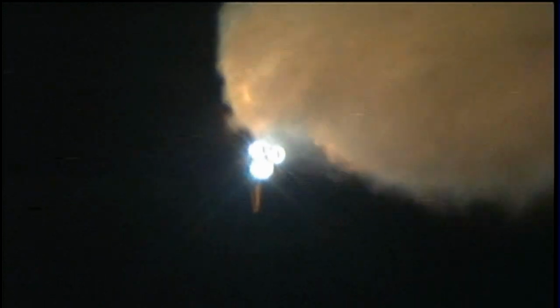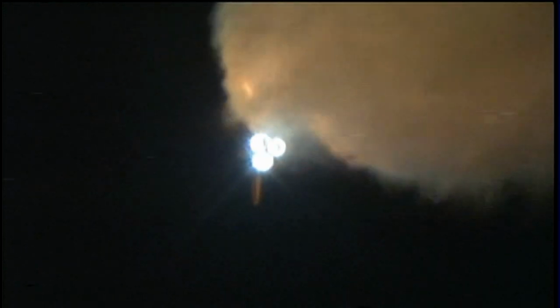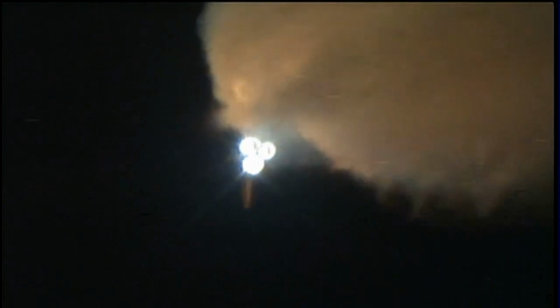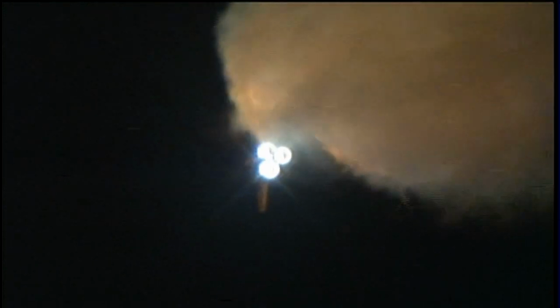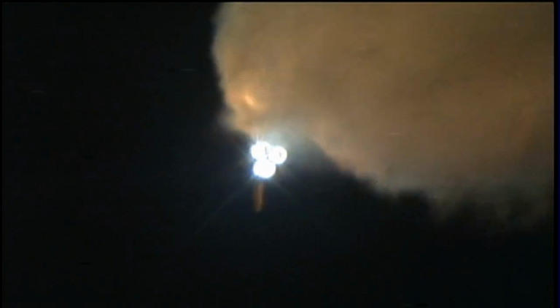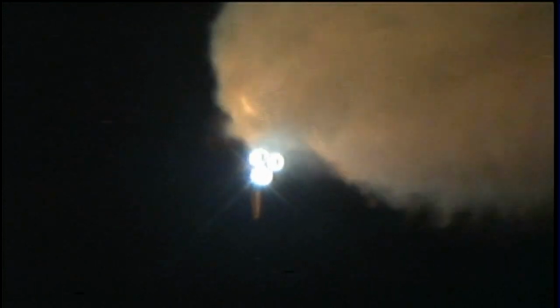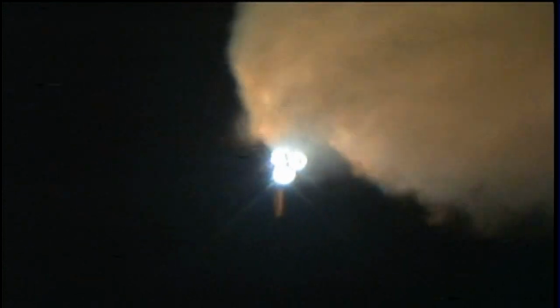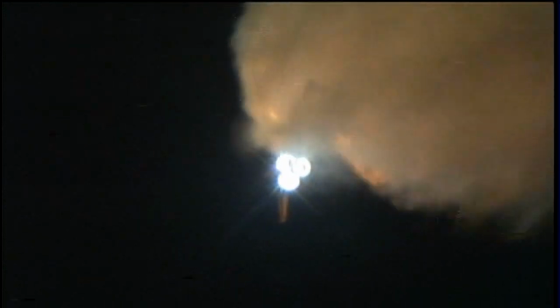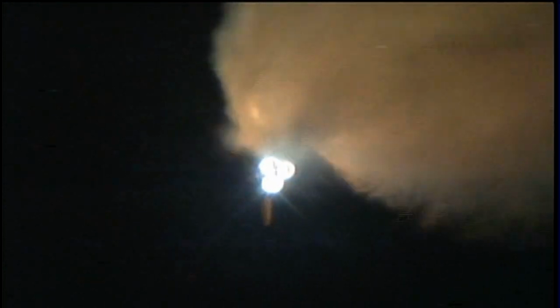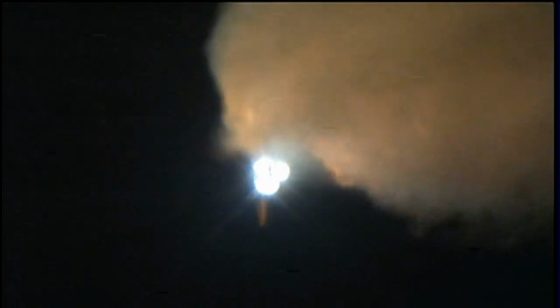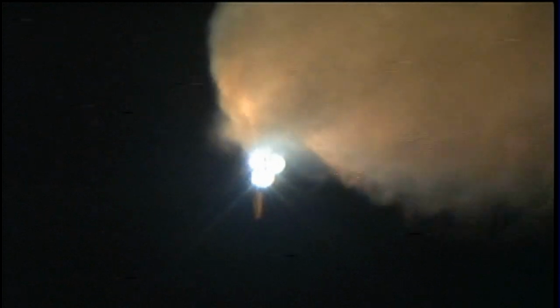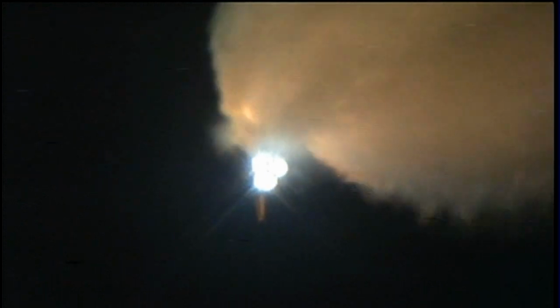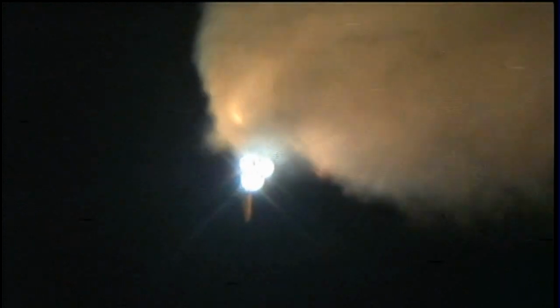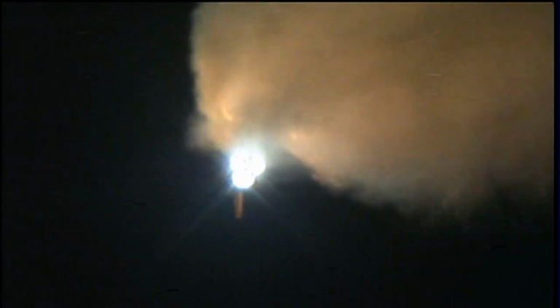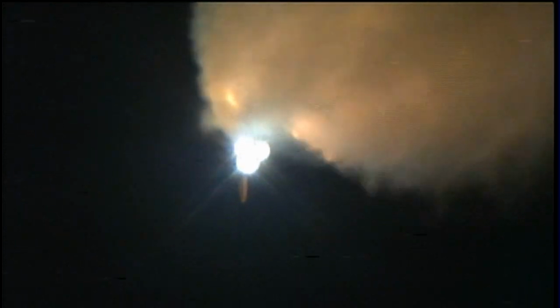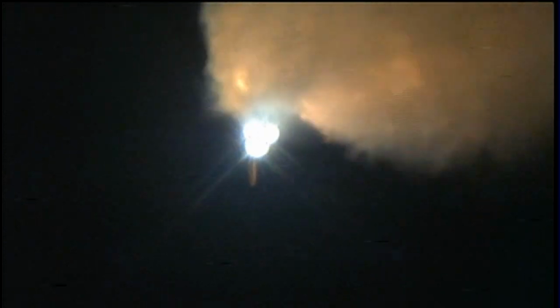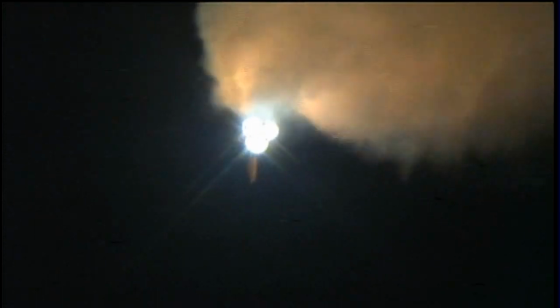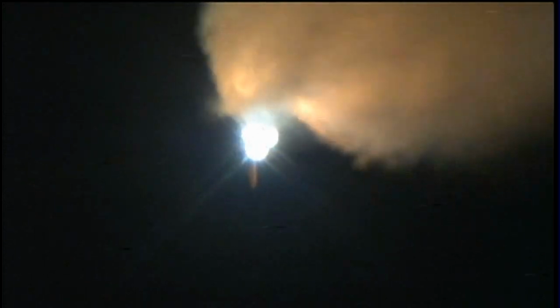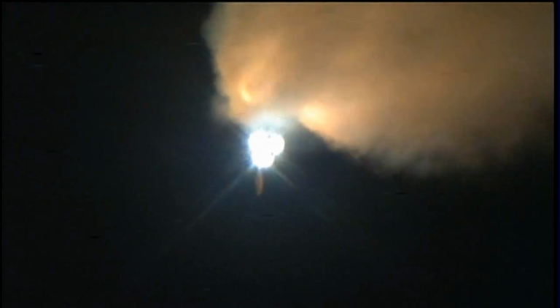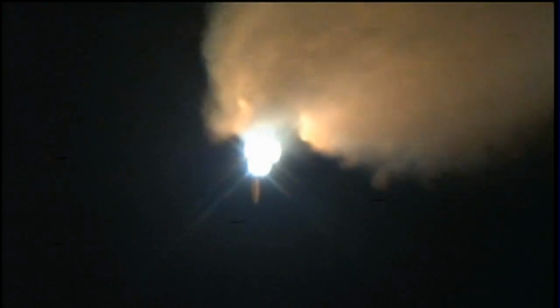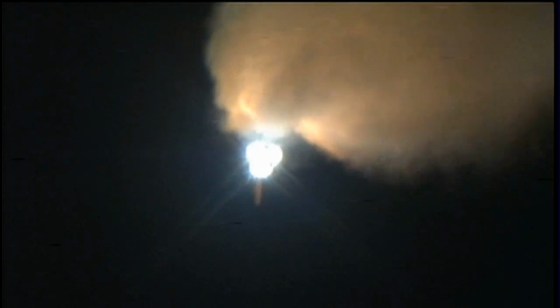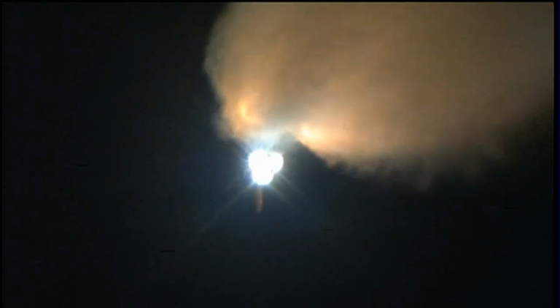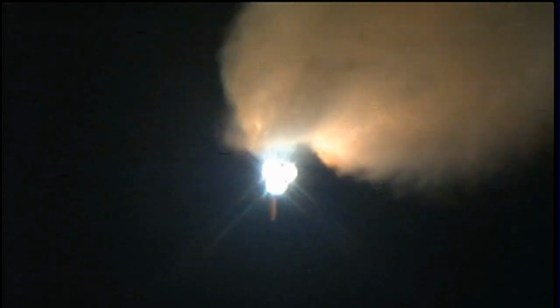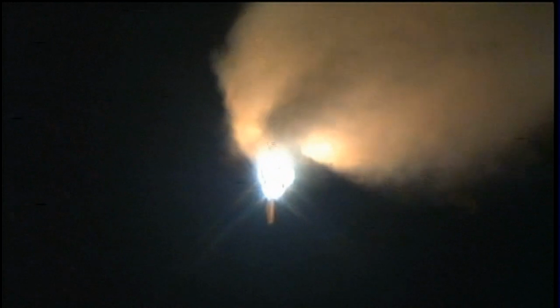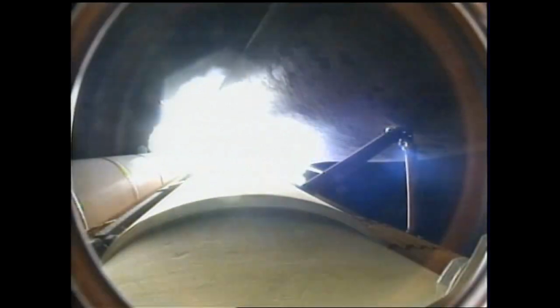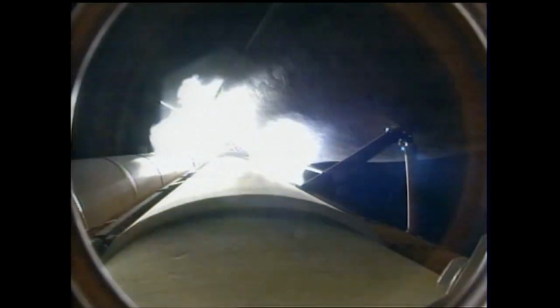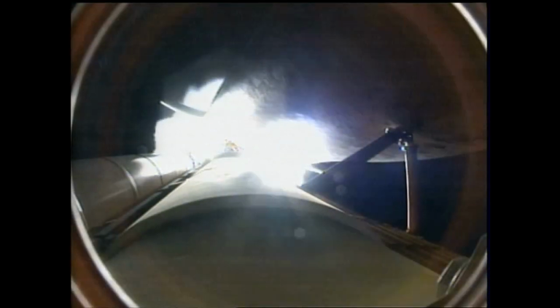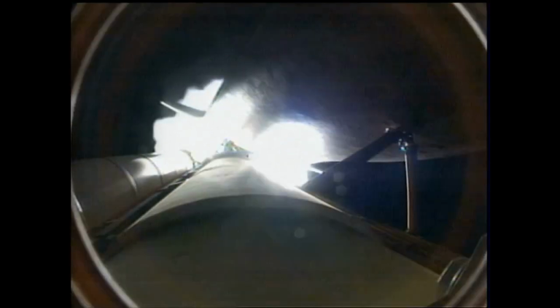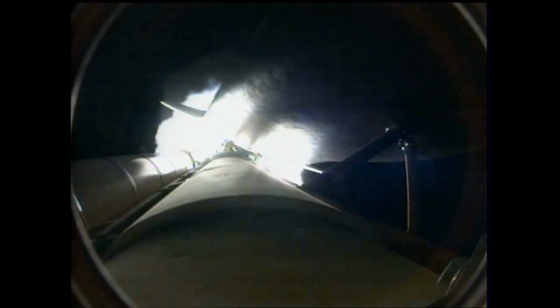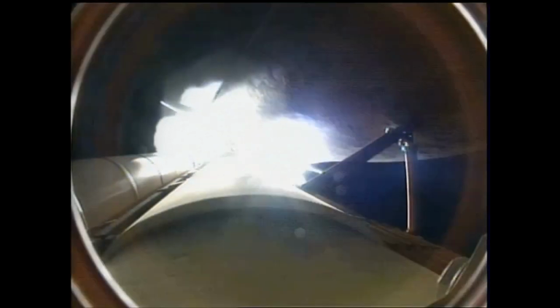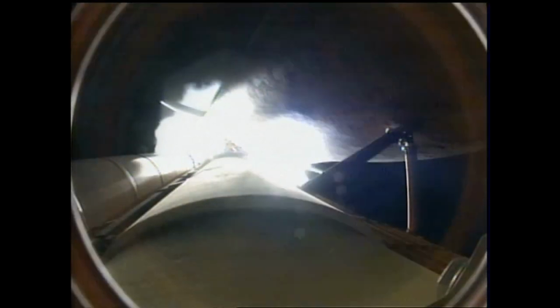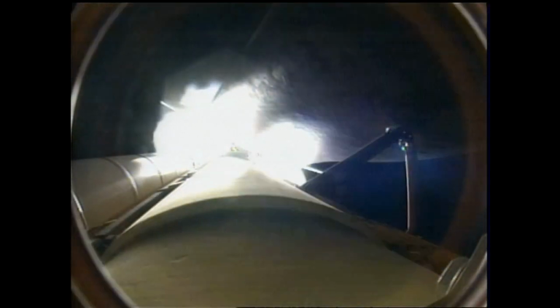The next step will be the burnout and separation of the solid rocket boosters. Combined, the twin boosters provide 5.3 million pounds of thrust to propel the orbiter towards space.